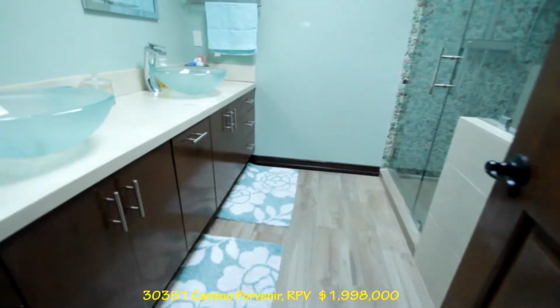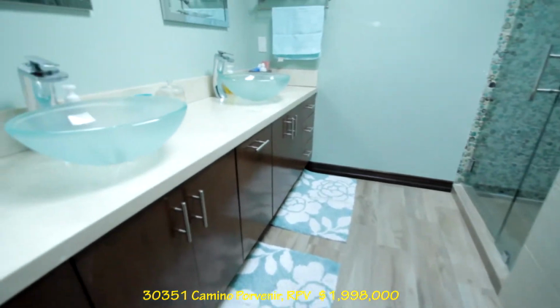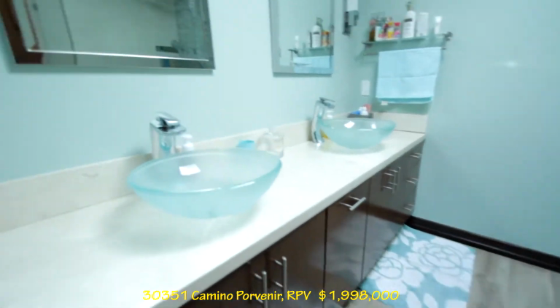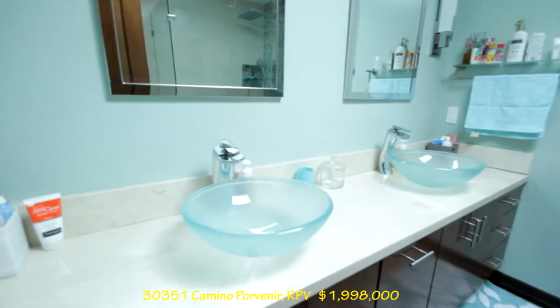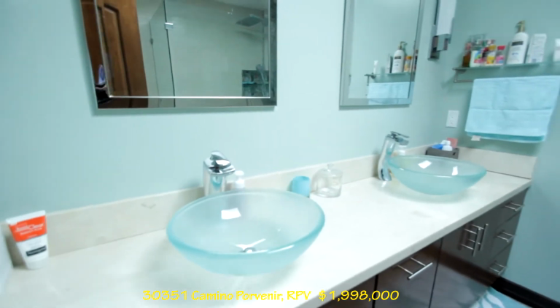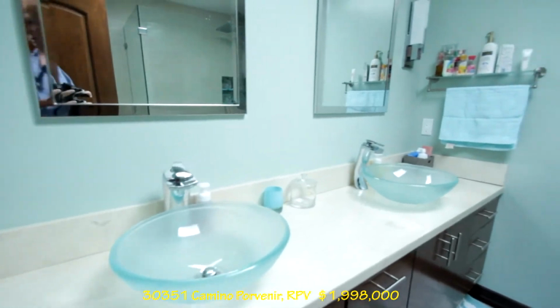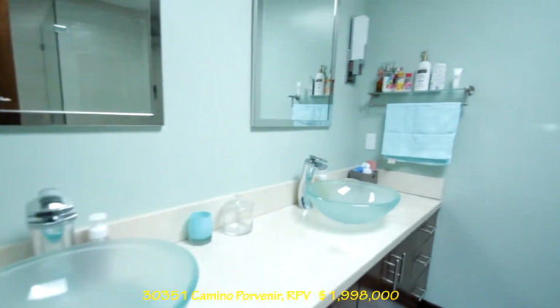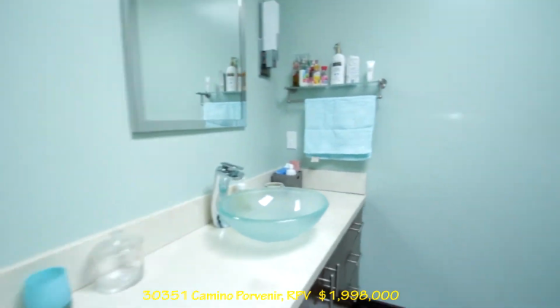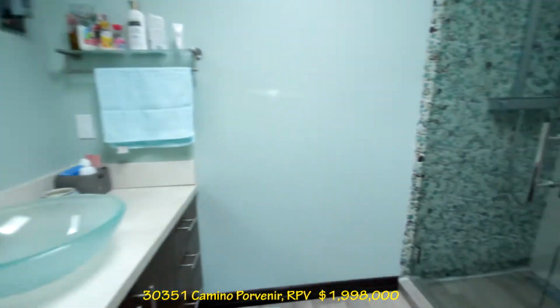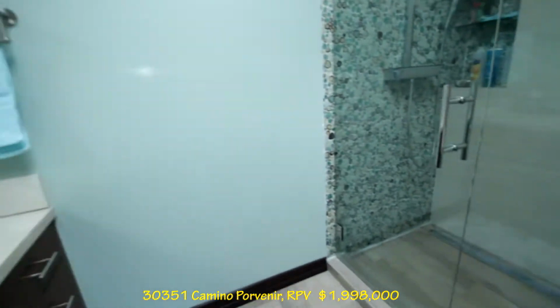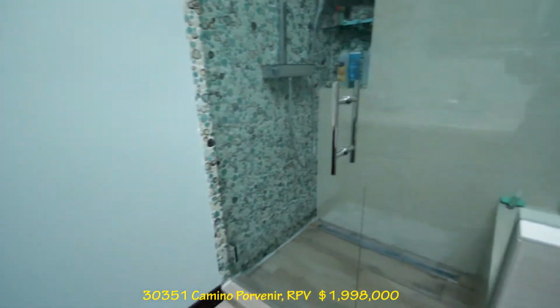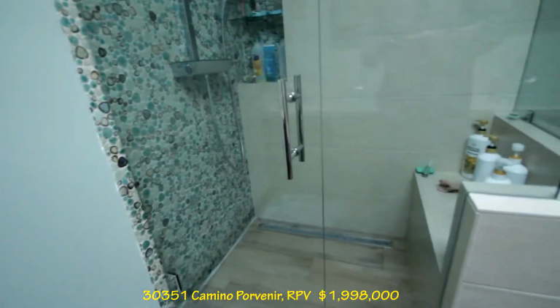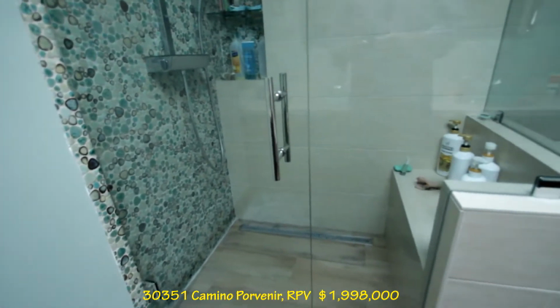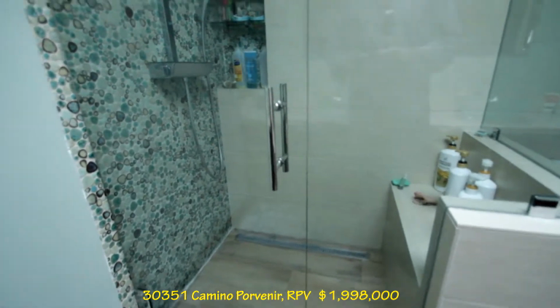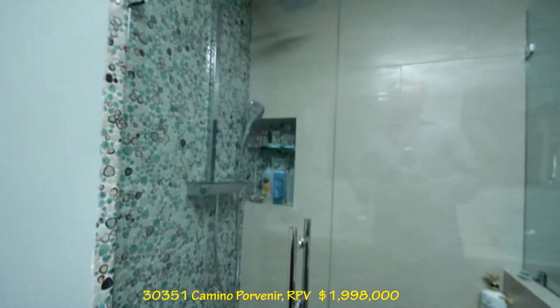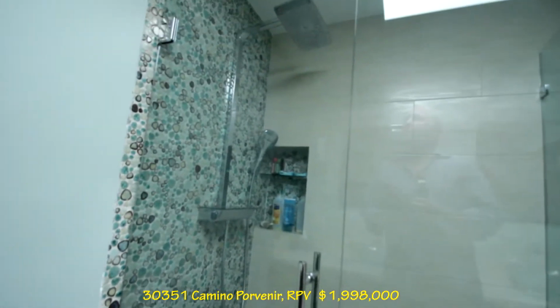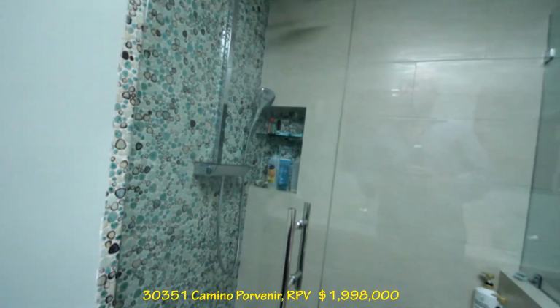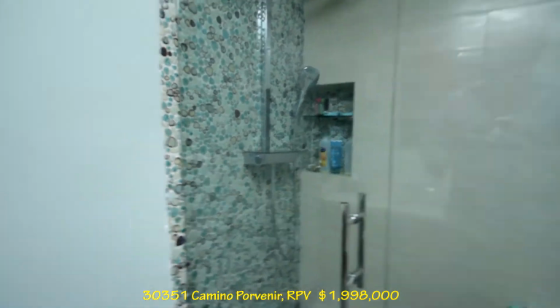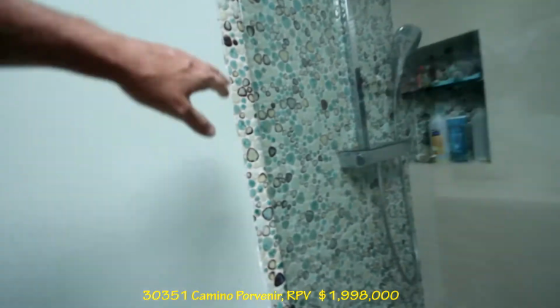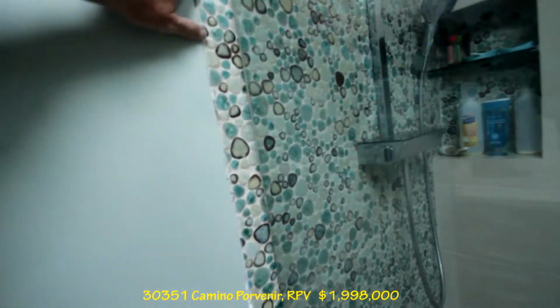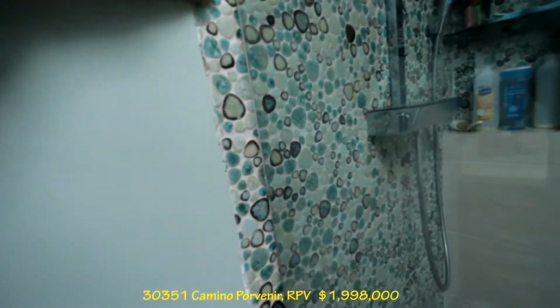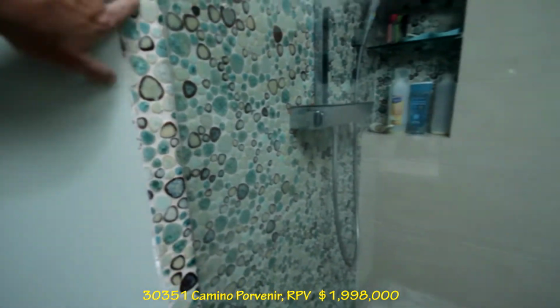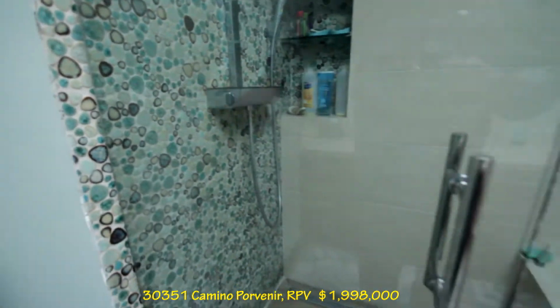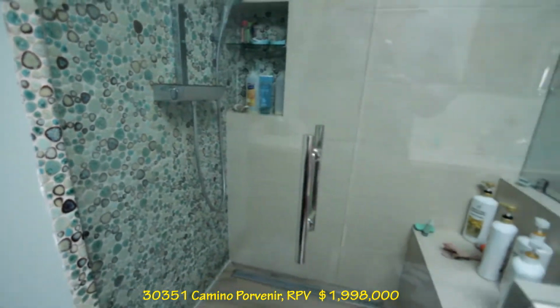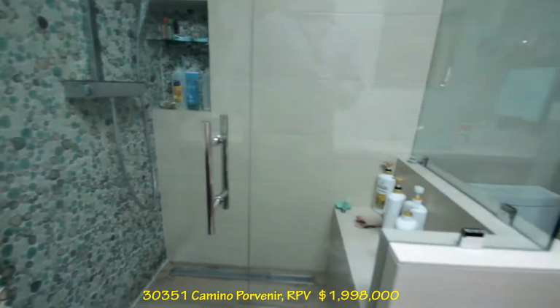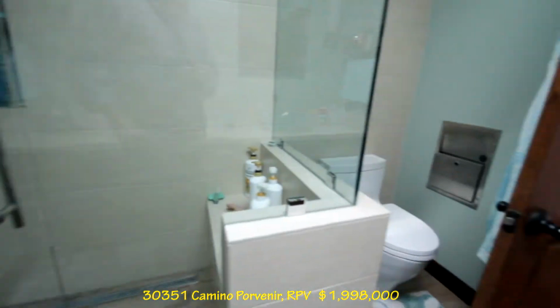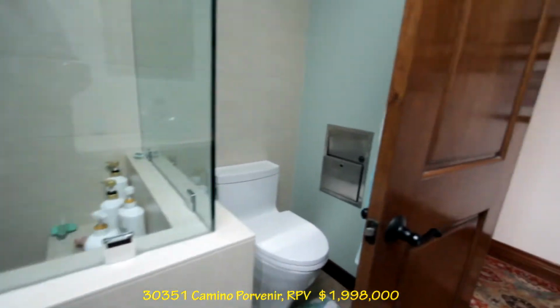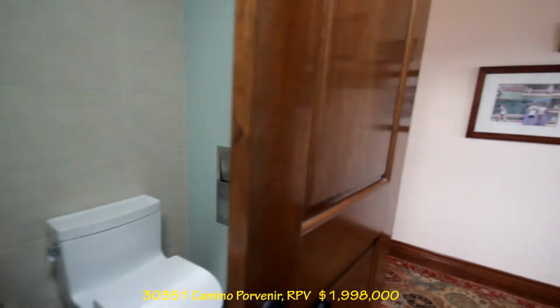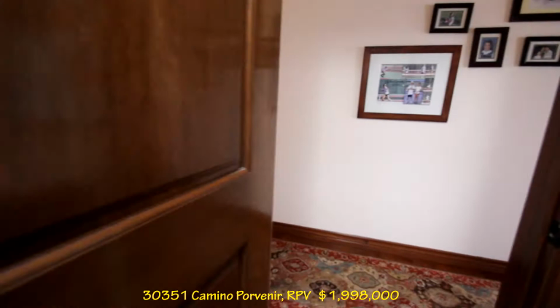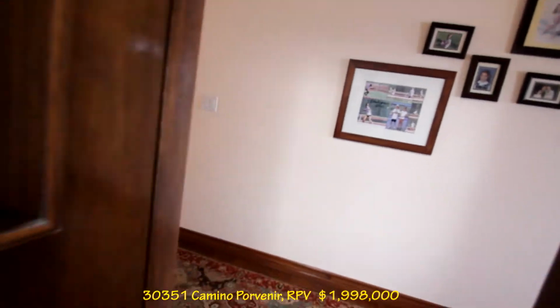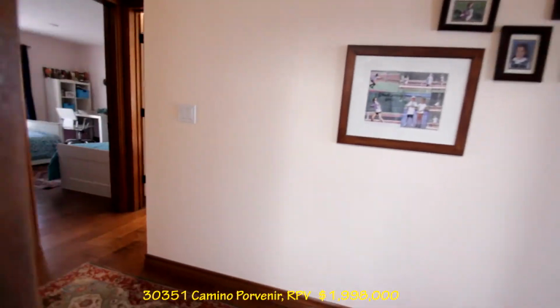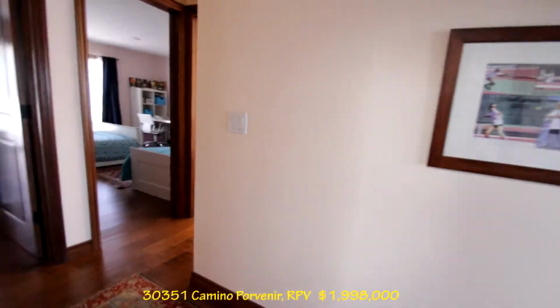I believe it's tile. Double sink. Ooh — trench drain. I love it. It's nice. There's a skylight in there.